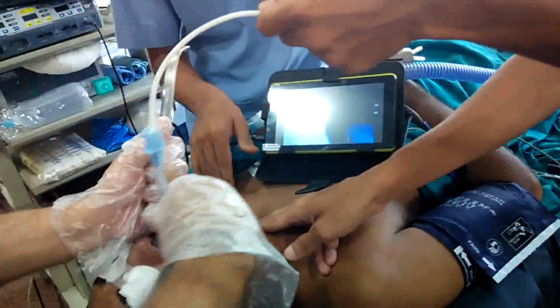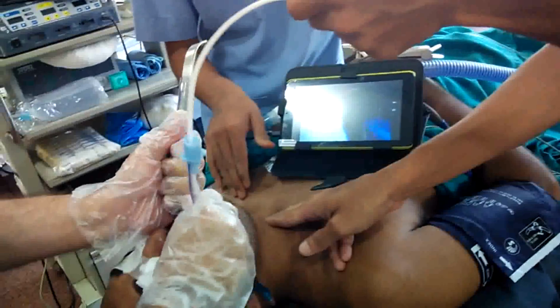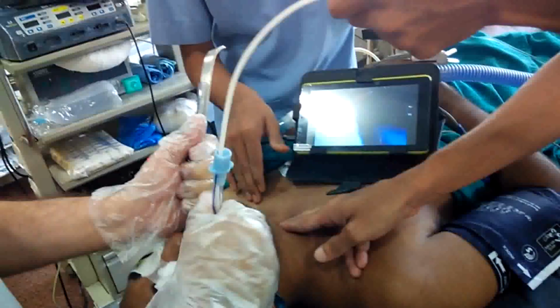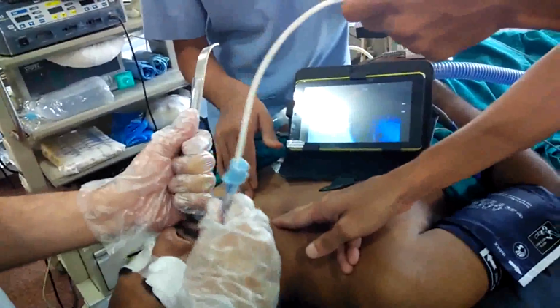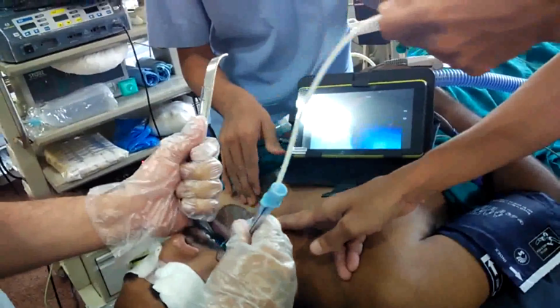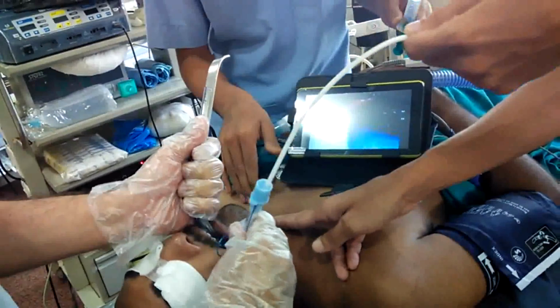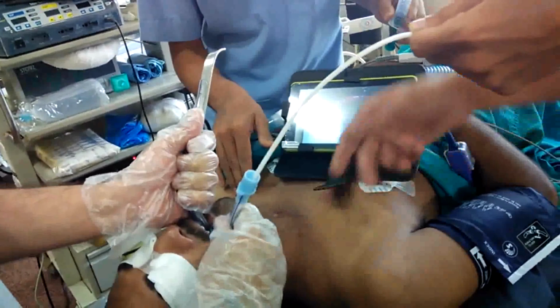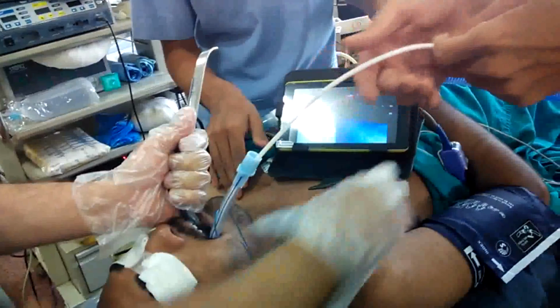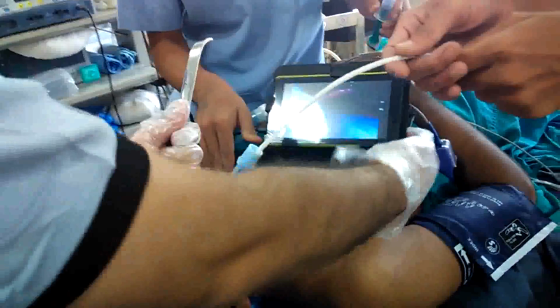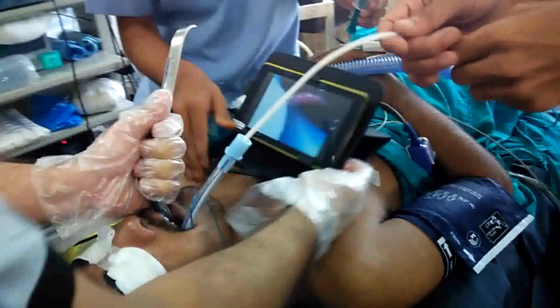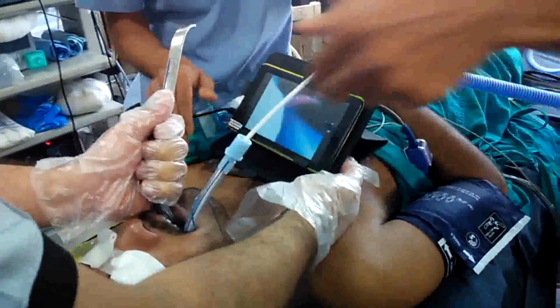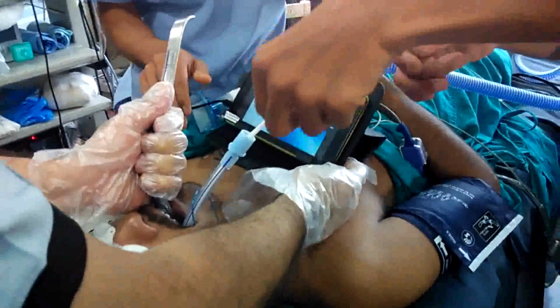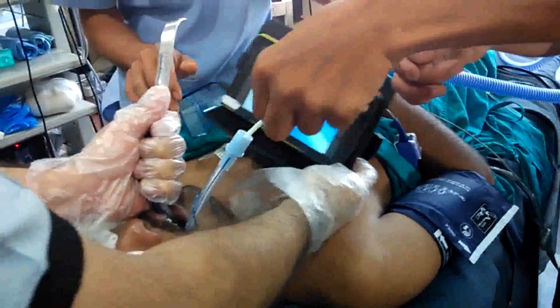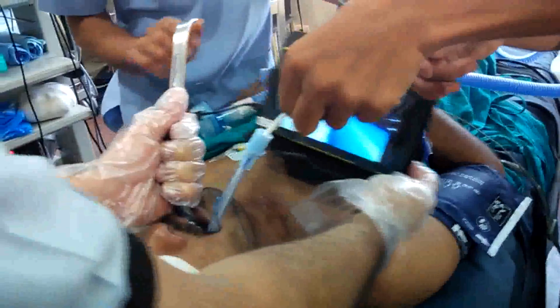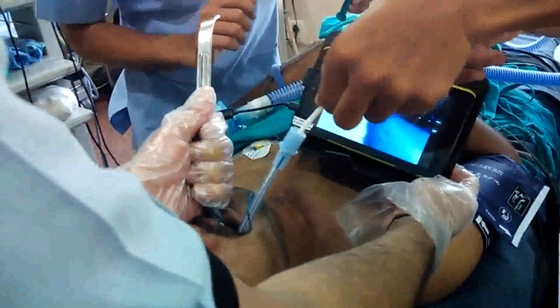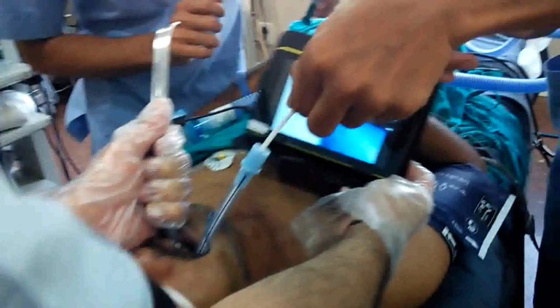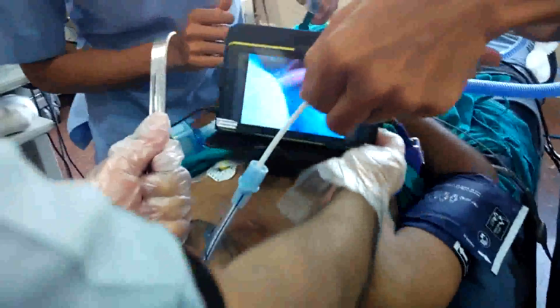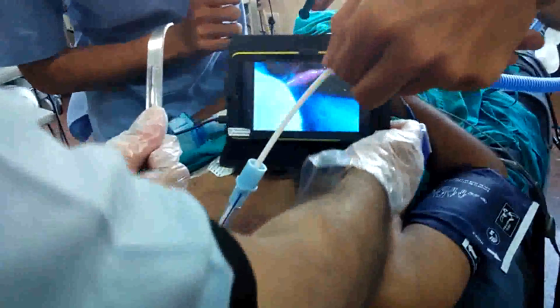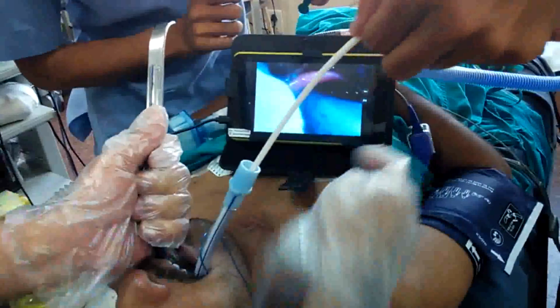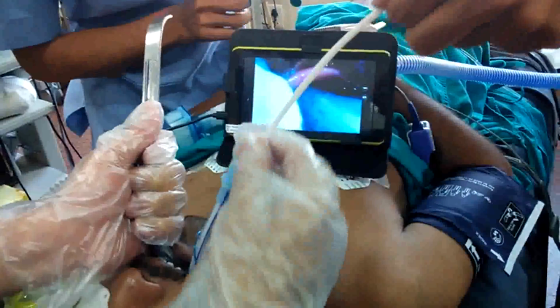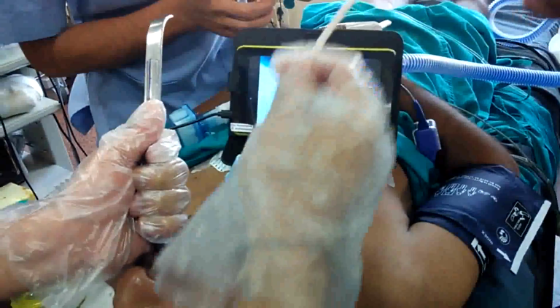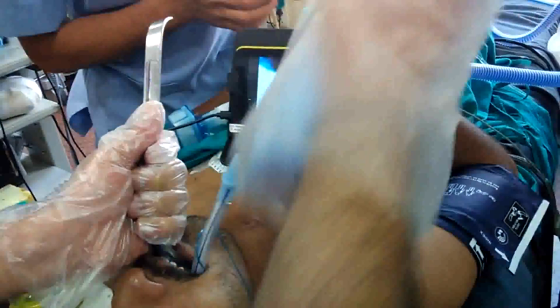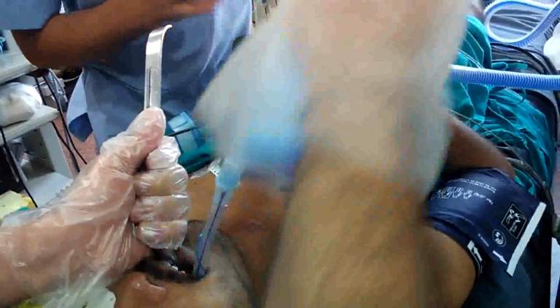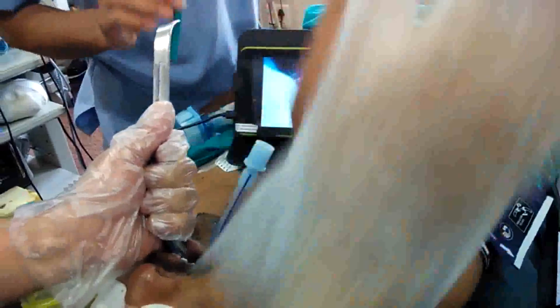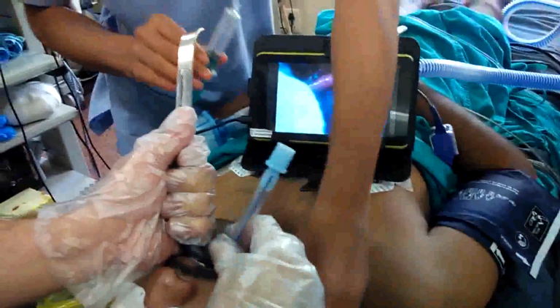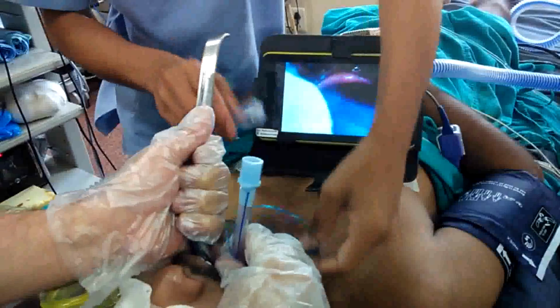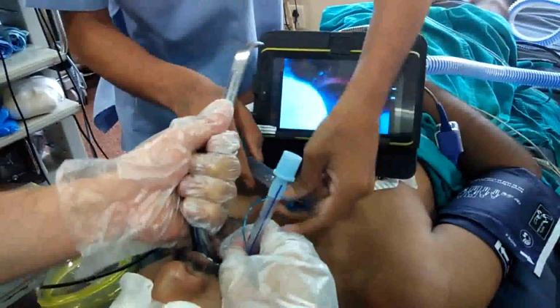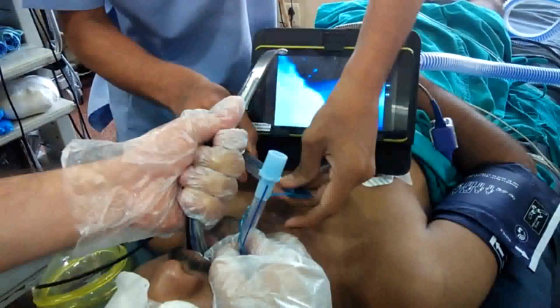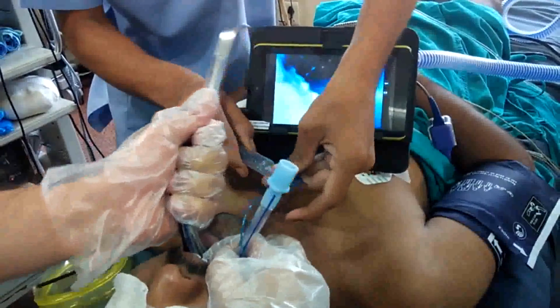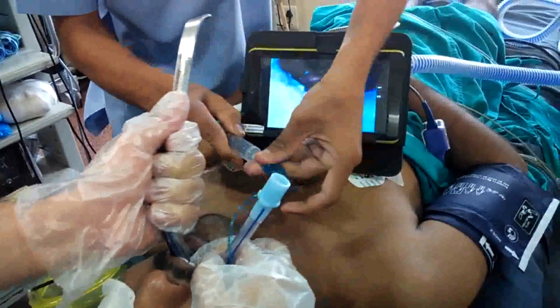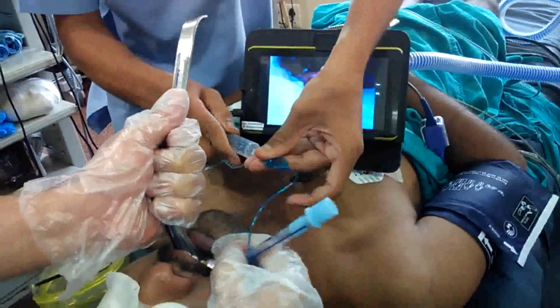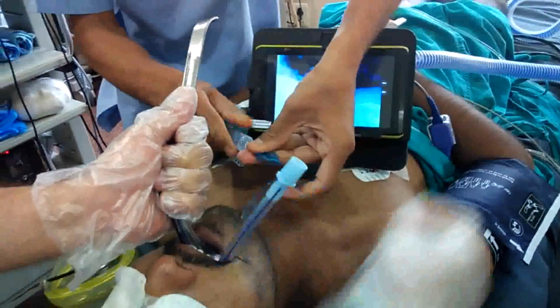The tube has entered inside. I am taking the laryngoscope out.